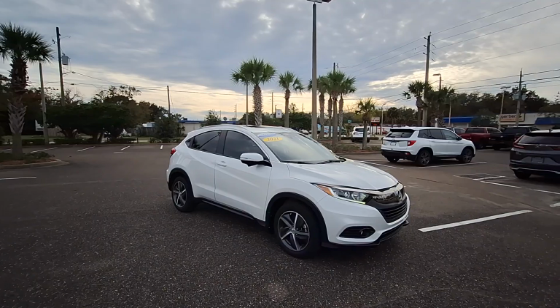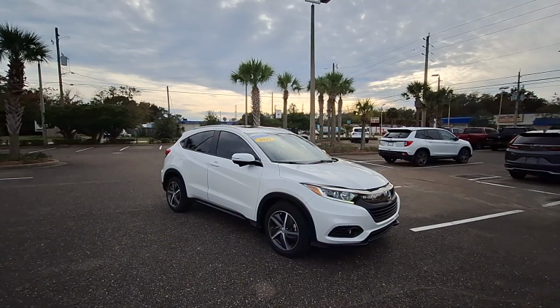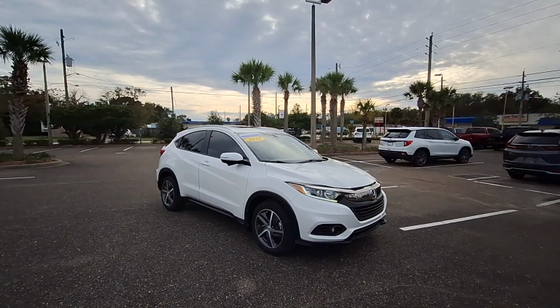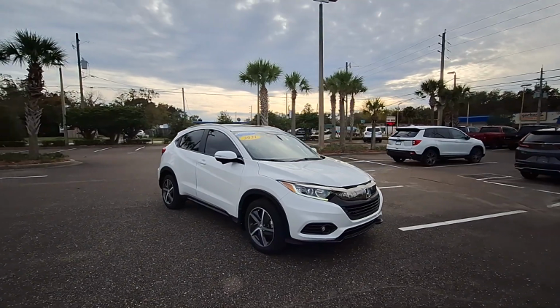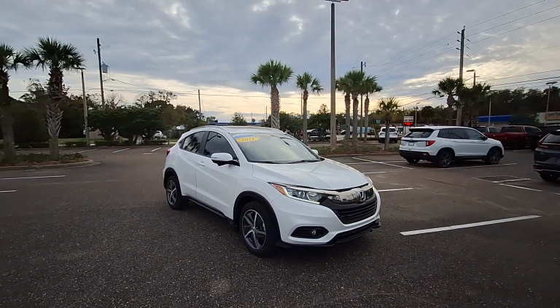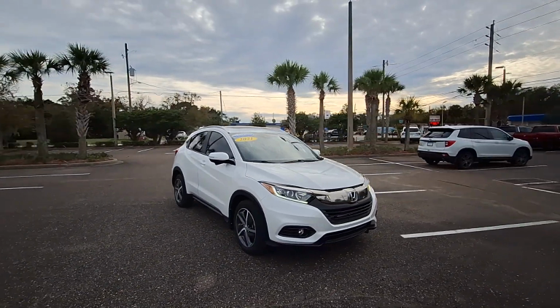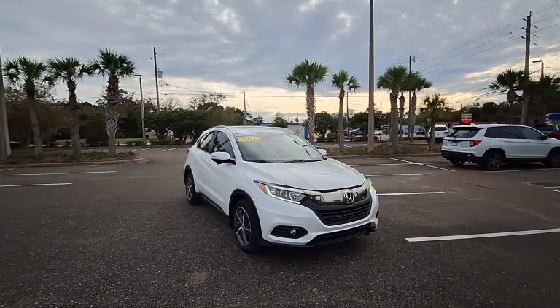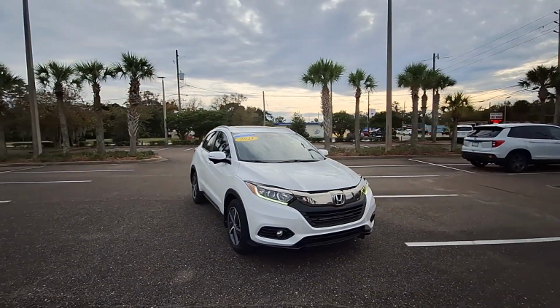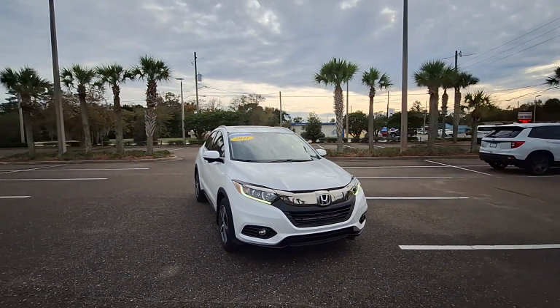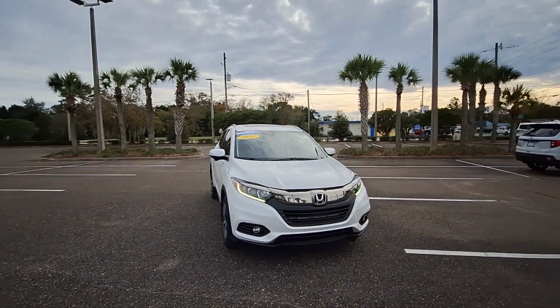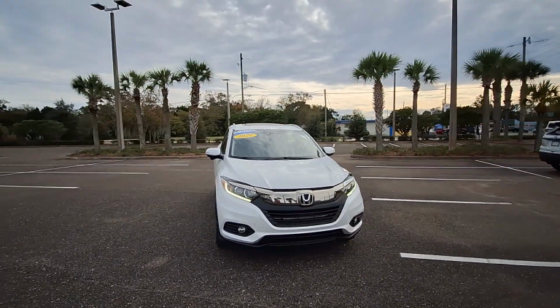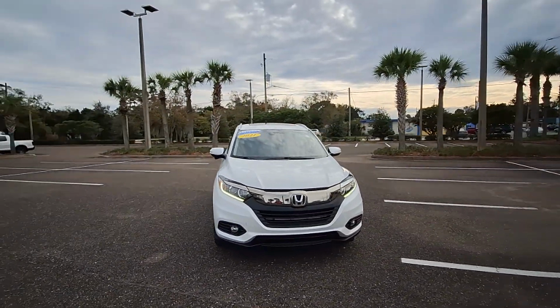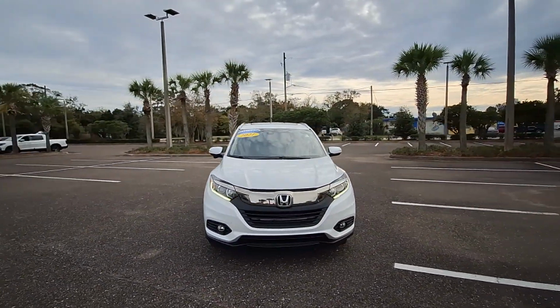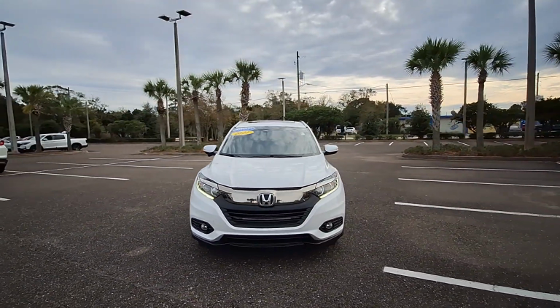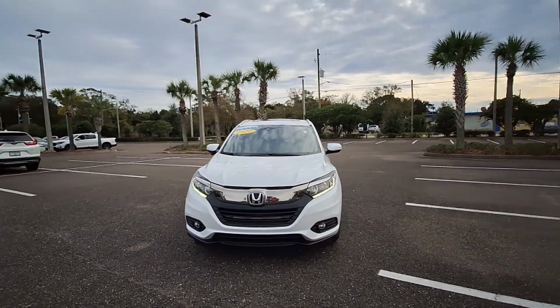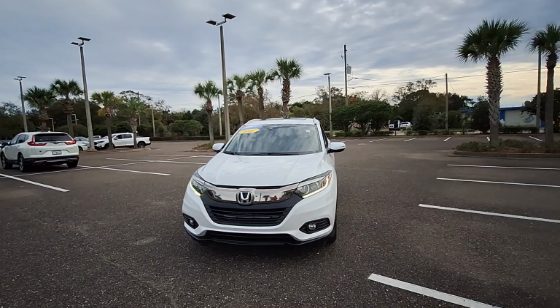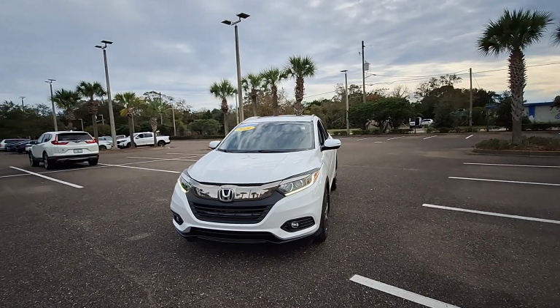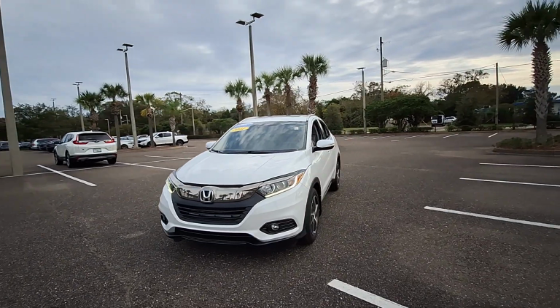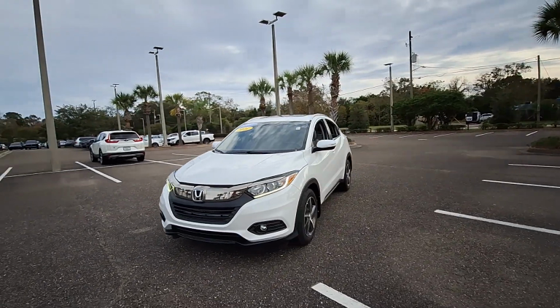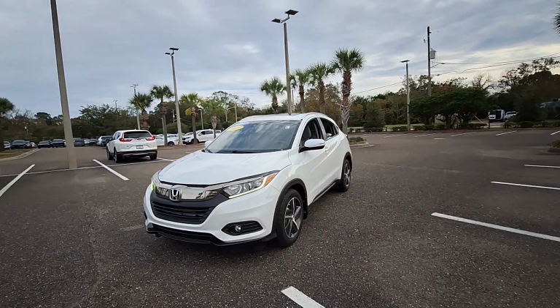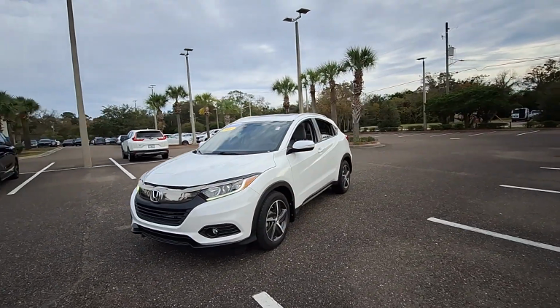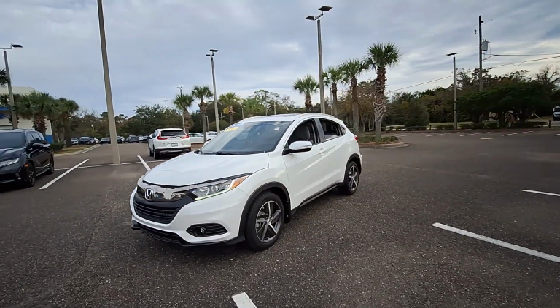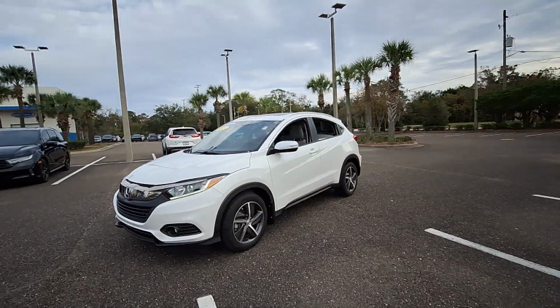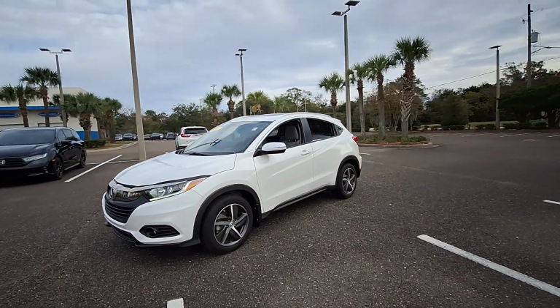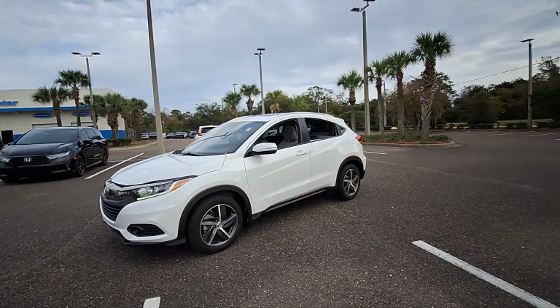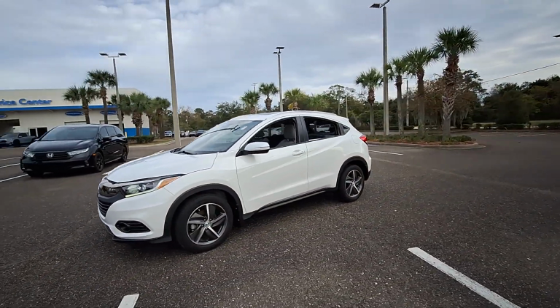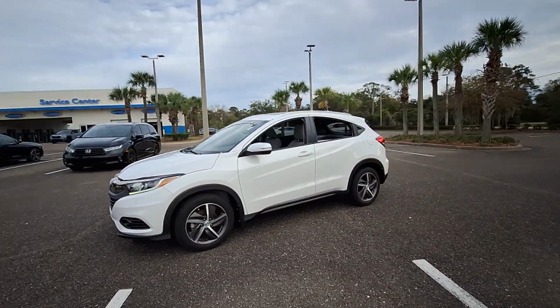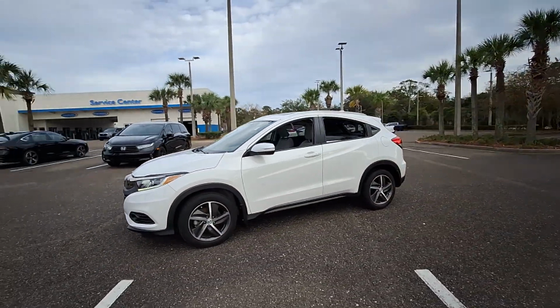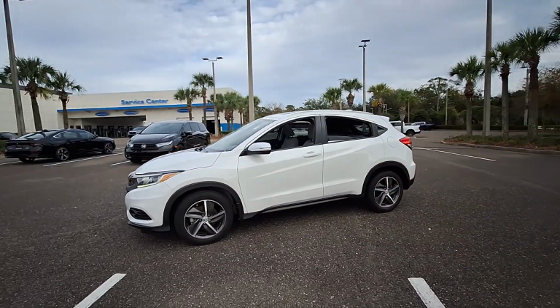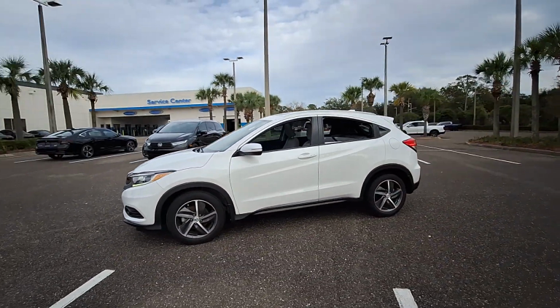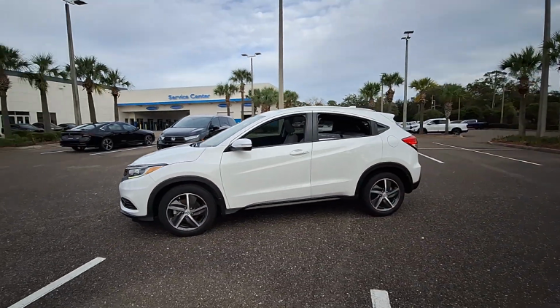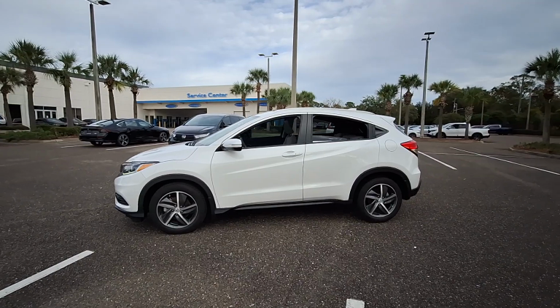This could be the car for you. The 2021 Honda HR-V. With less than 30,000 miles on the odometer, this vehicle provides excellent value.